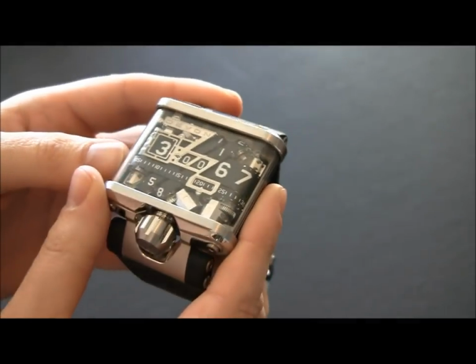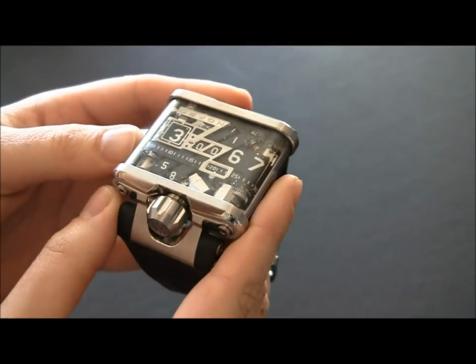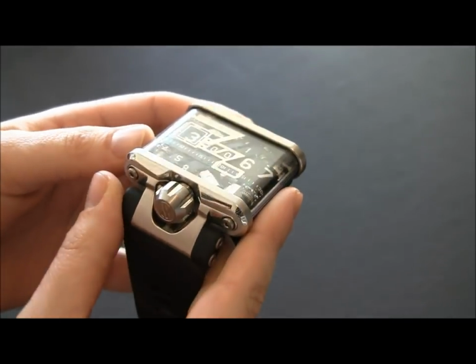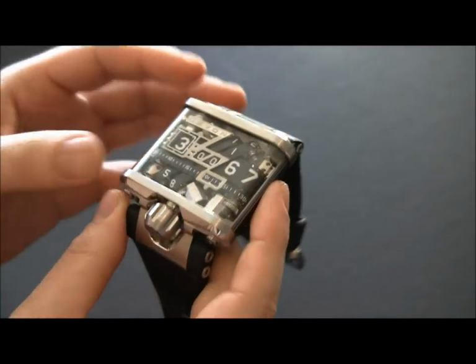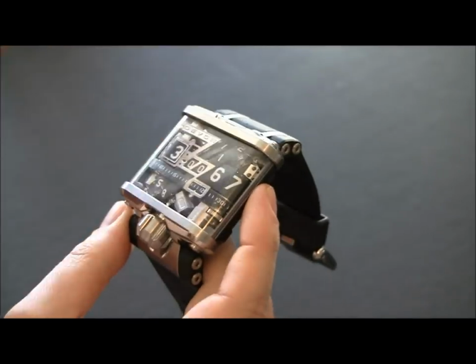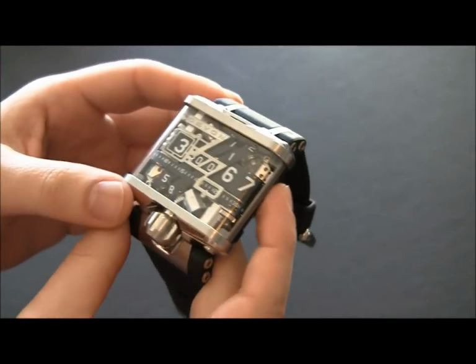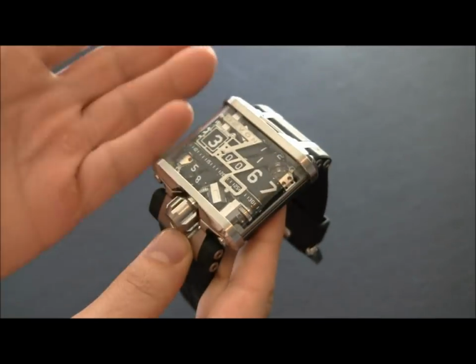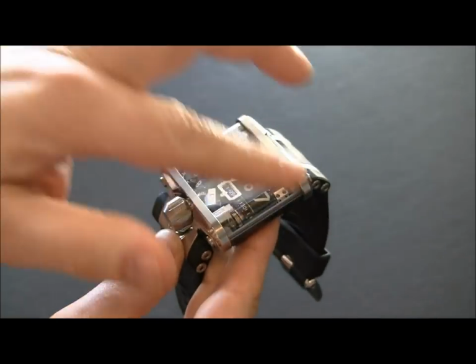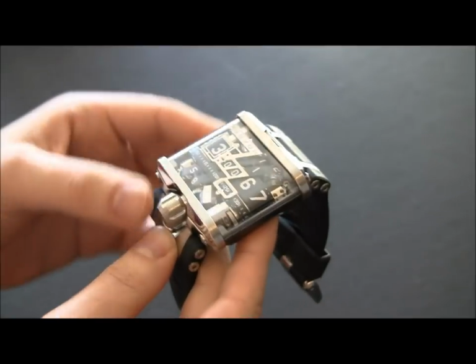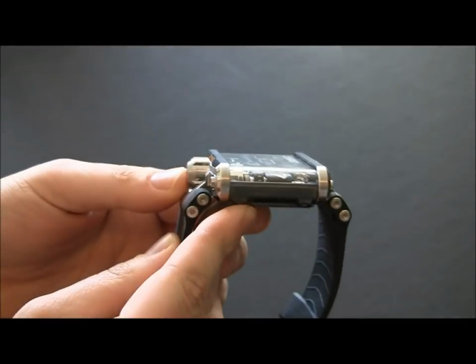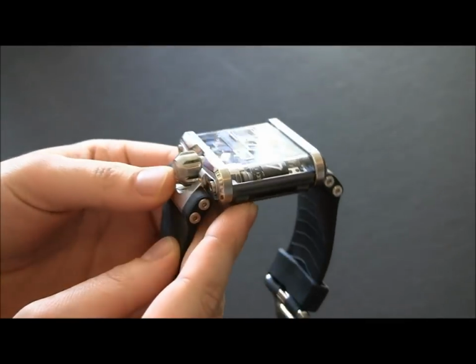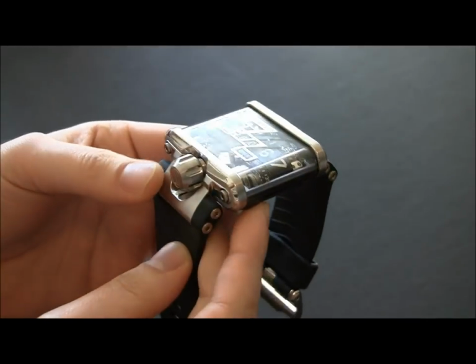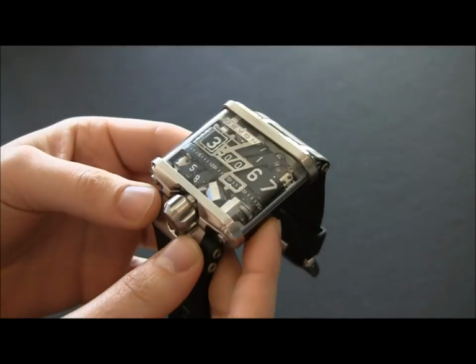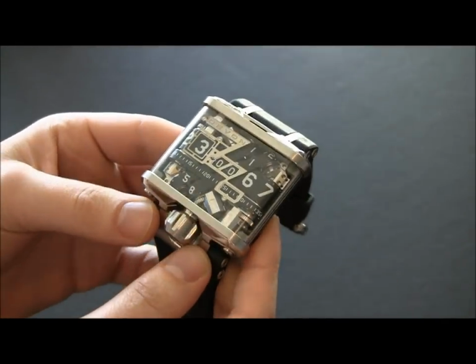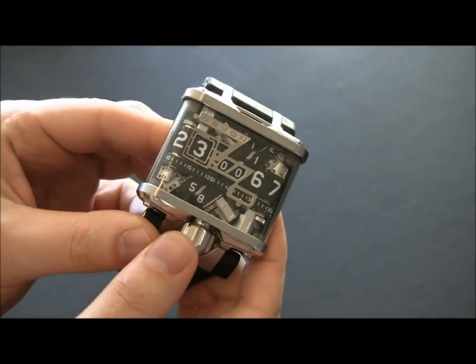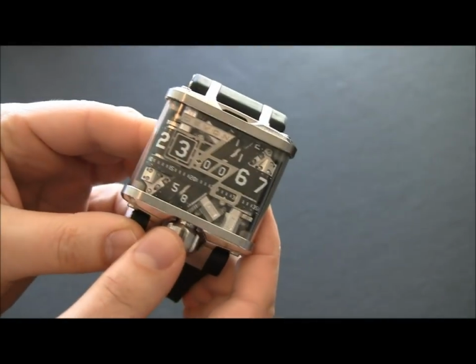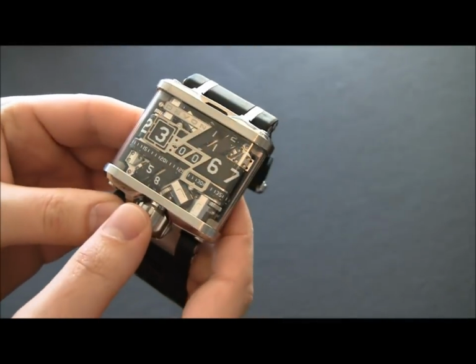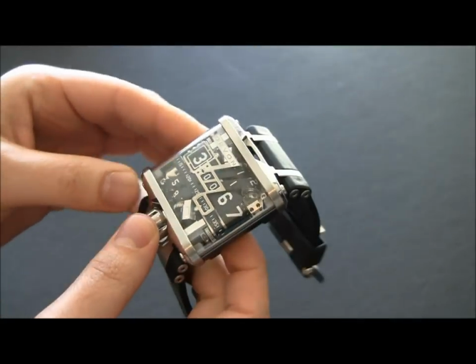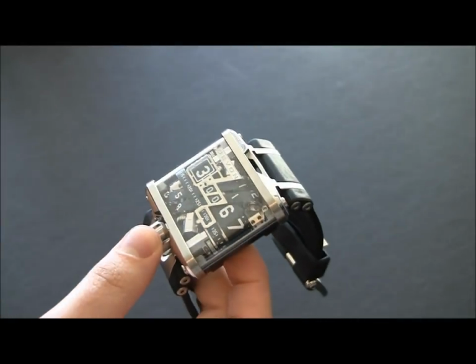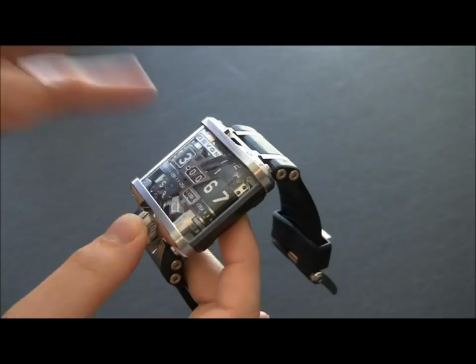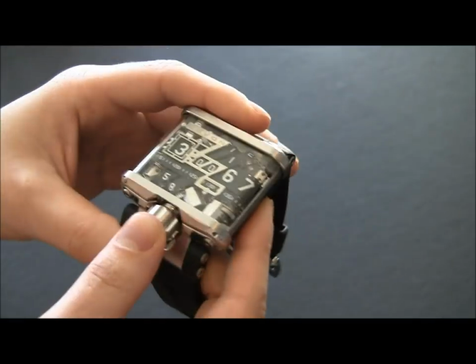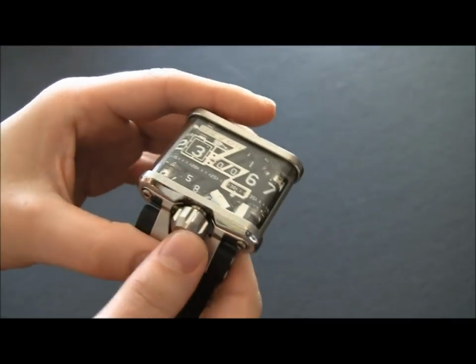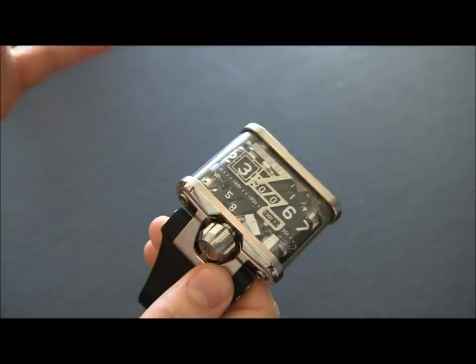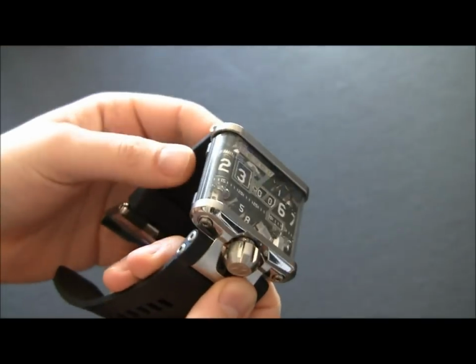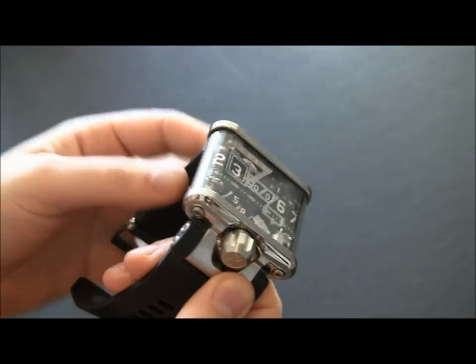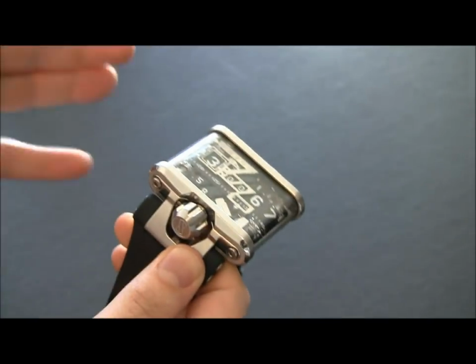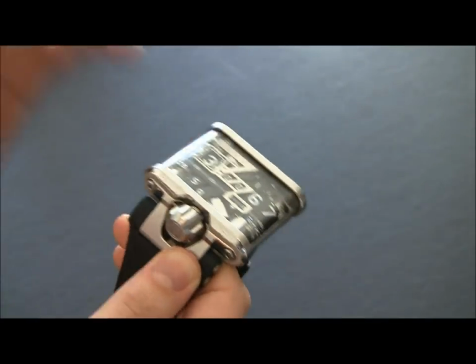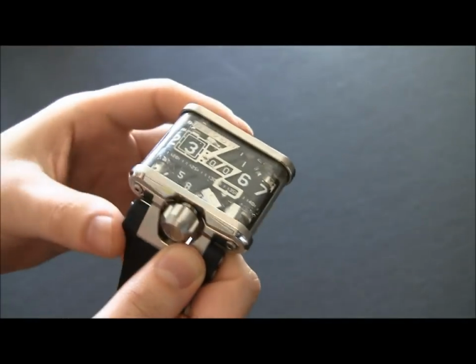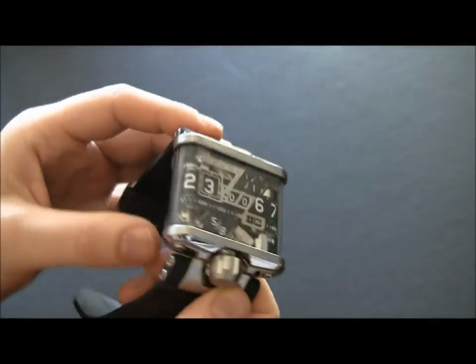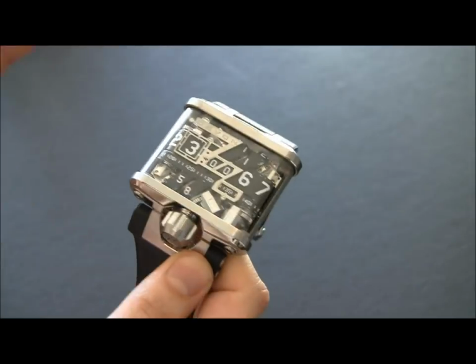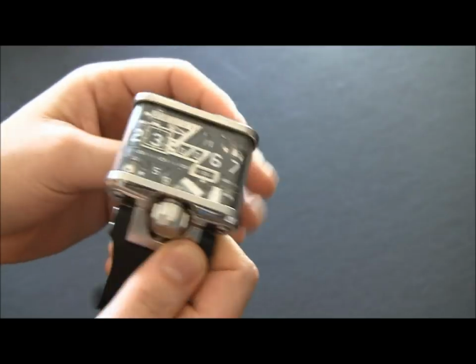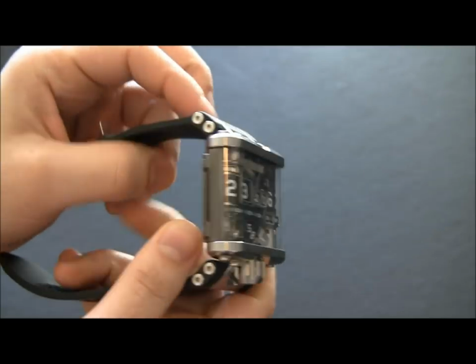It's really, really neat. The watch is in steel, and this crystal is — I think it's polycarbonate, not sapphire. Sapphire in this kind of shape would be really, really expensive. And while this is not a cheap watch, it's by no means a $100,000 watch.